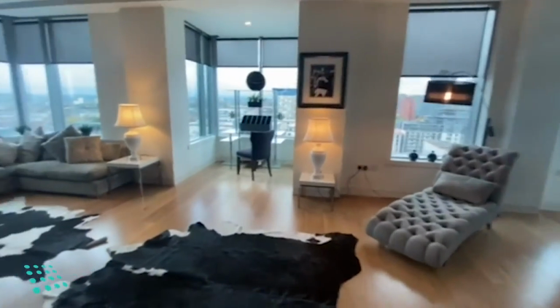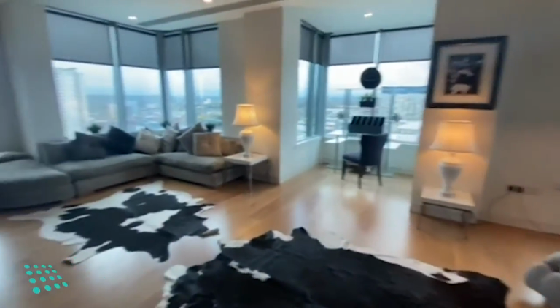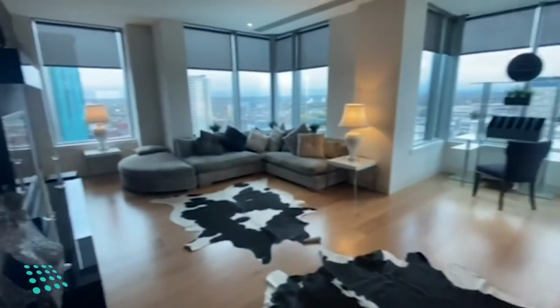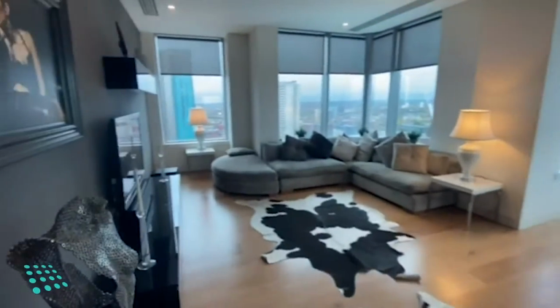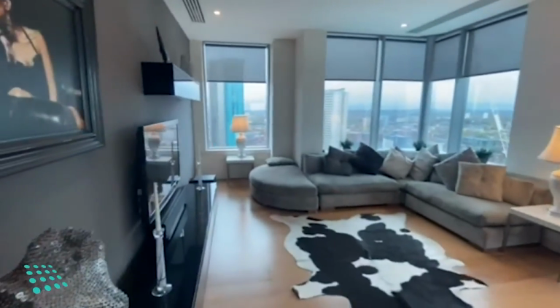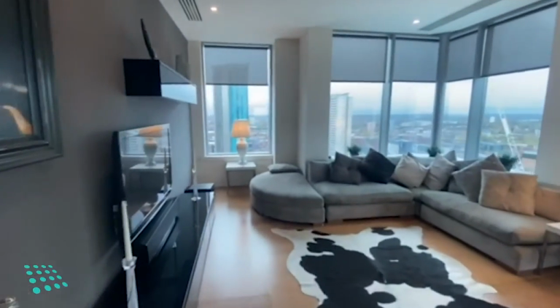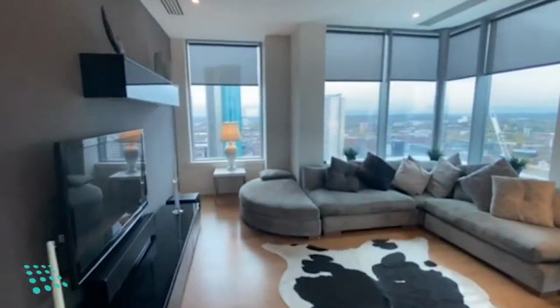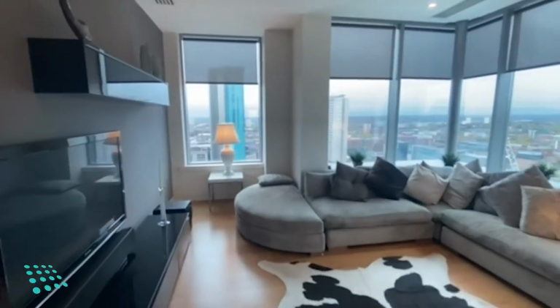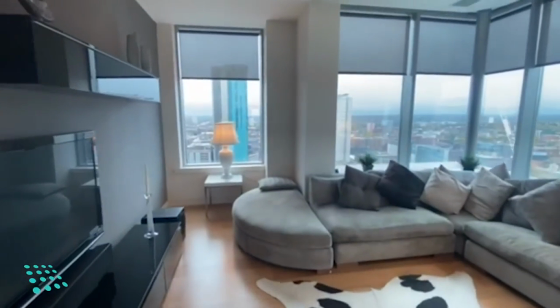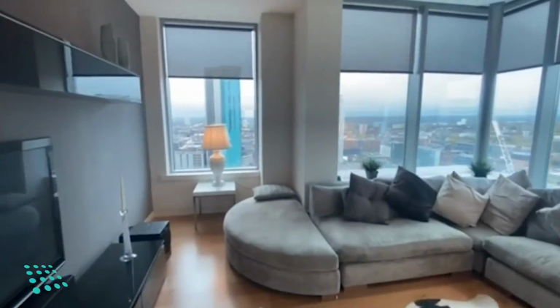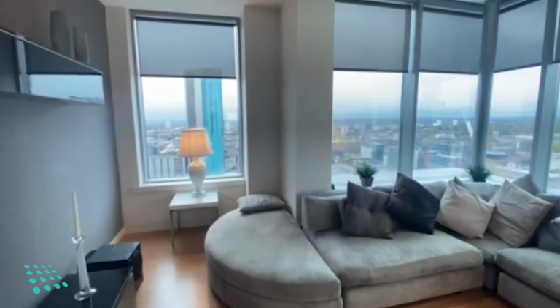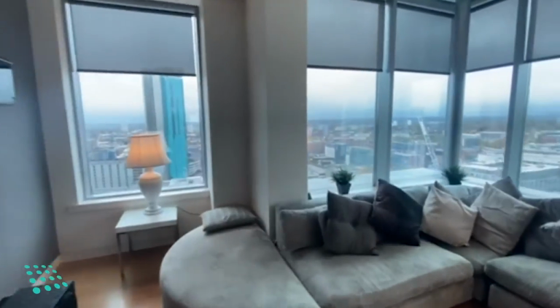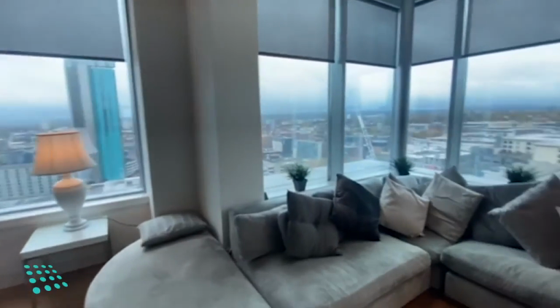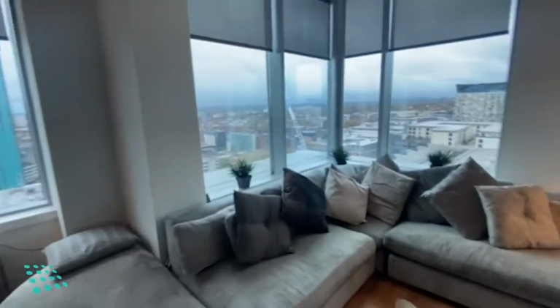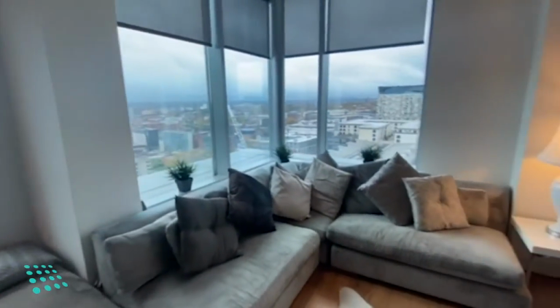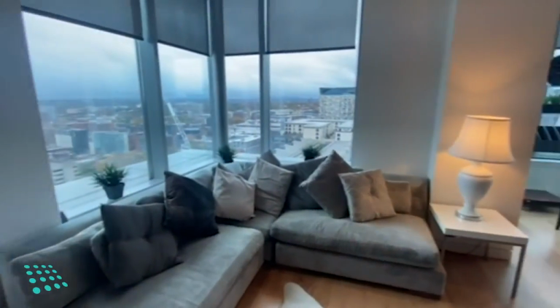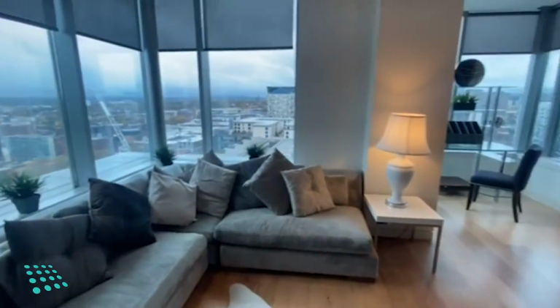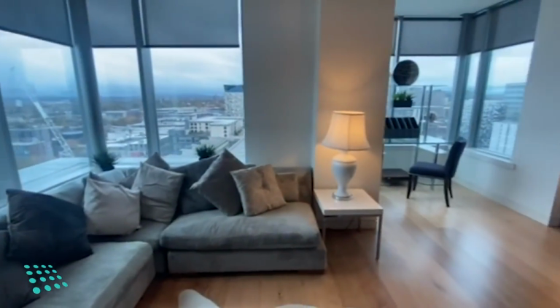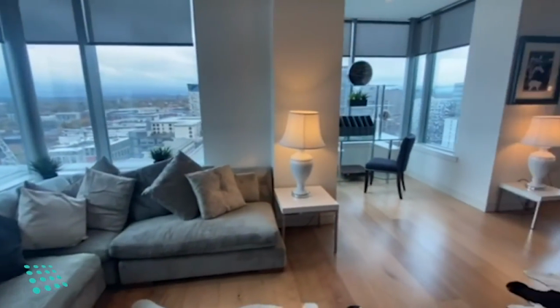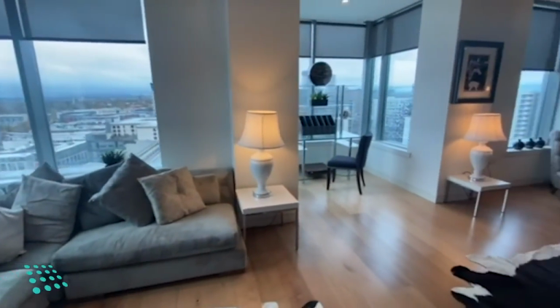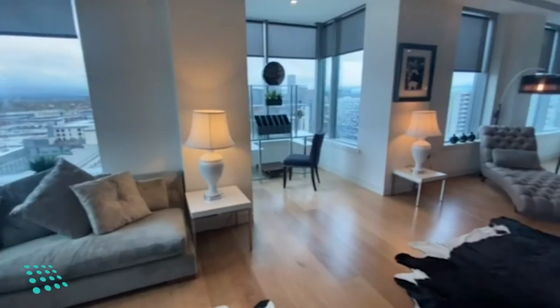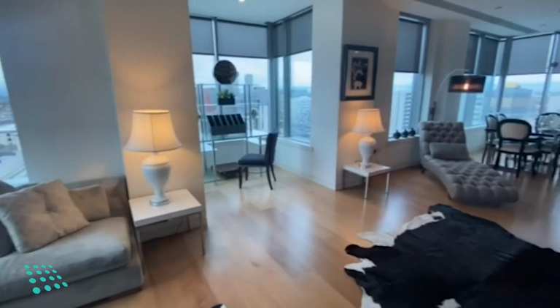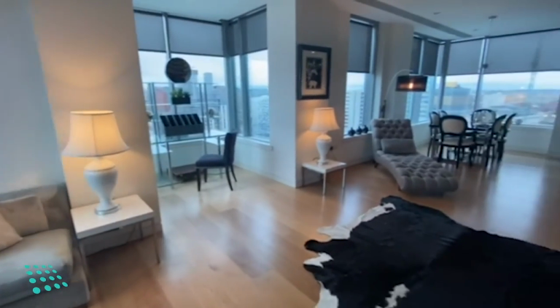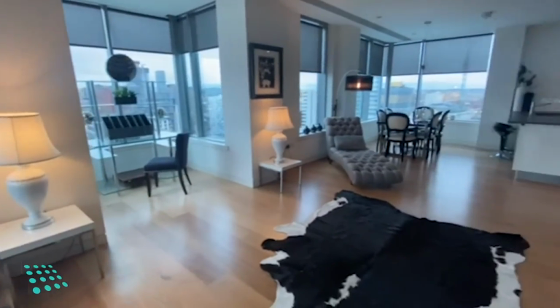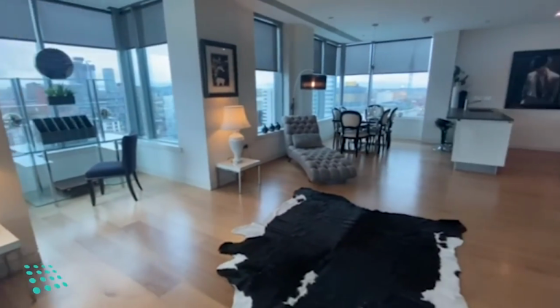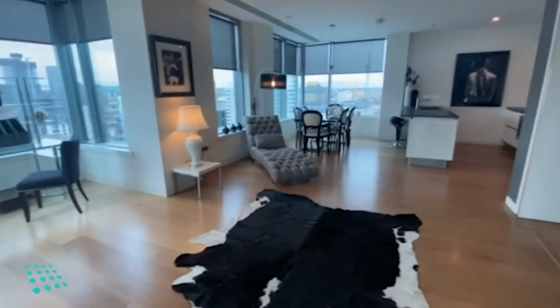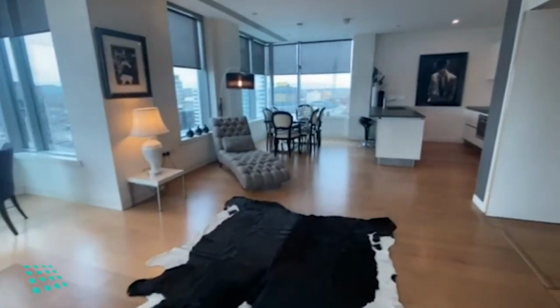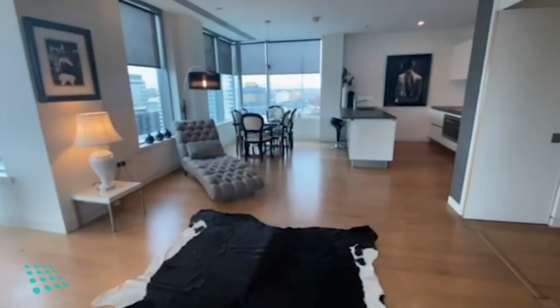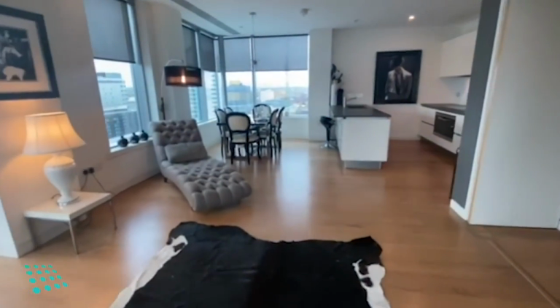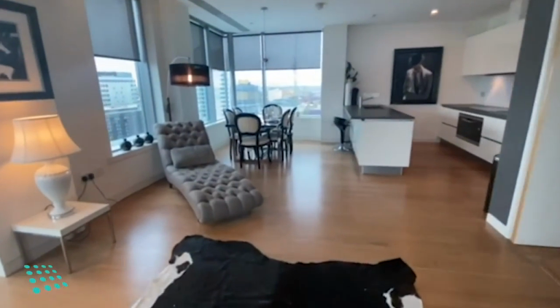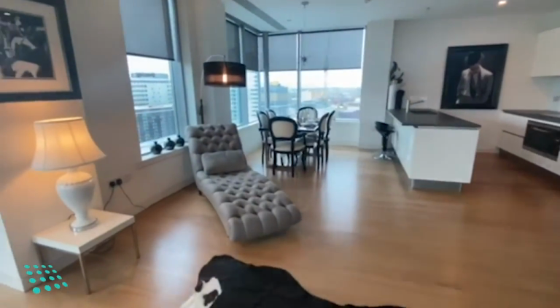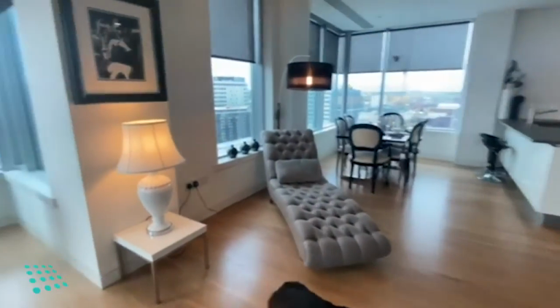And then the open plan living room and kitchen, with full sound system.